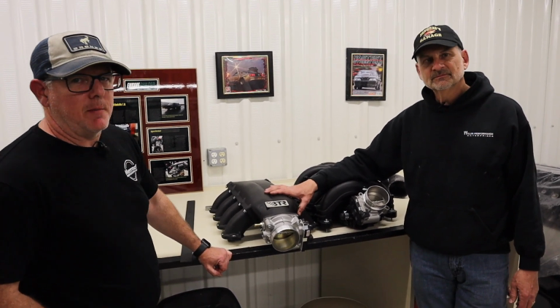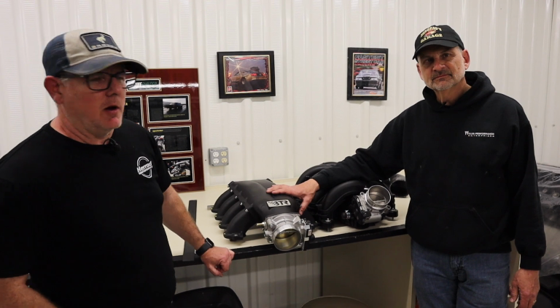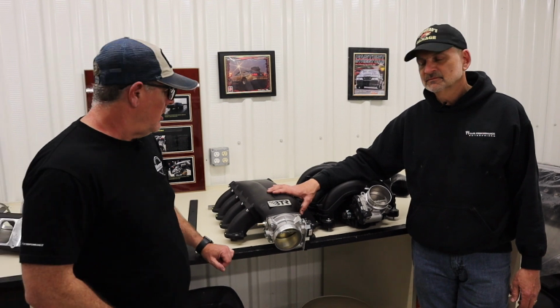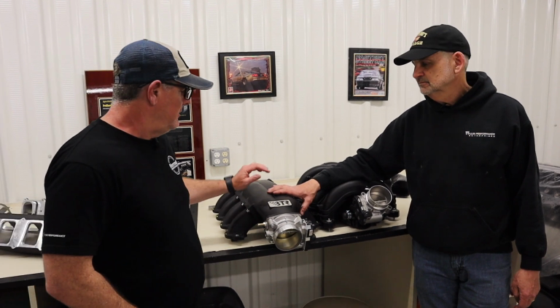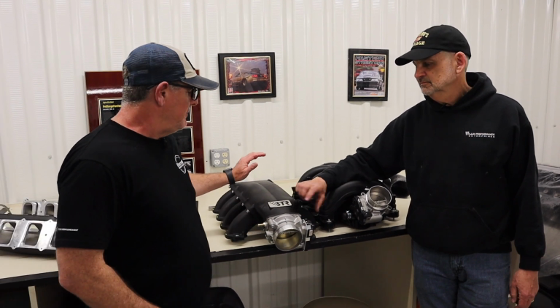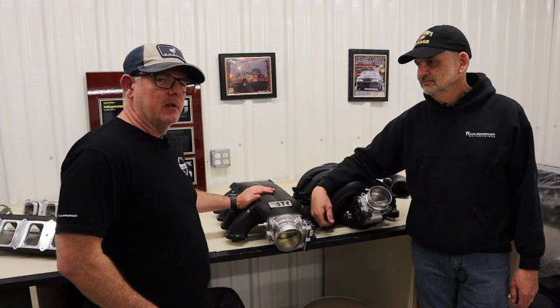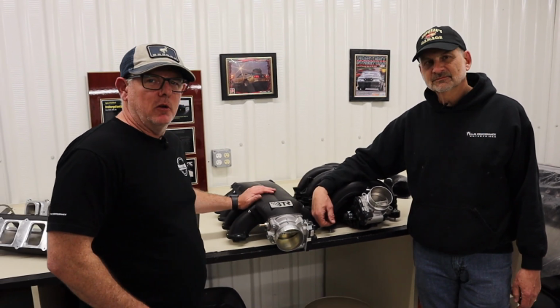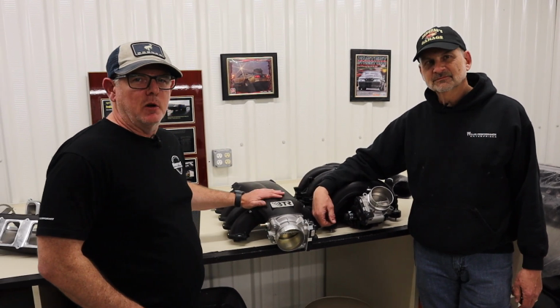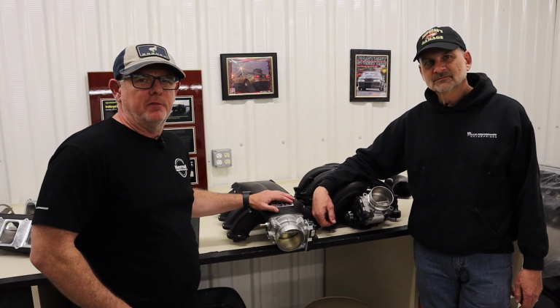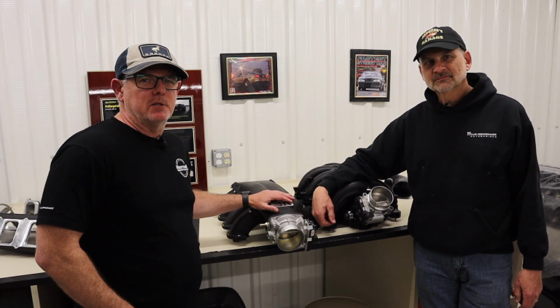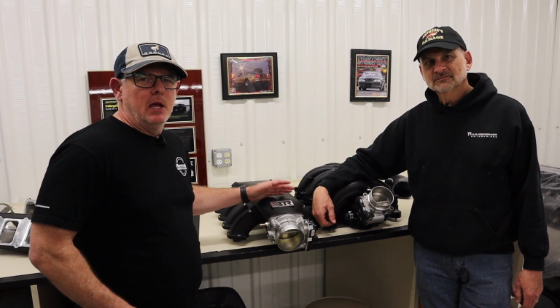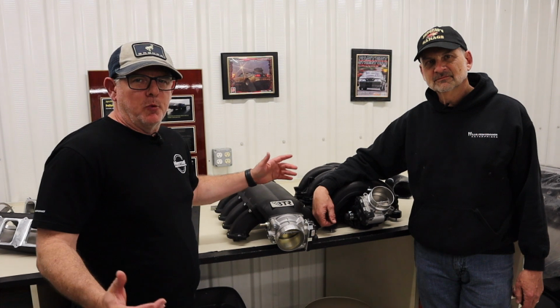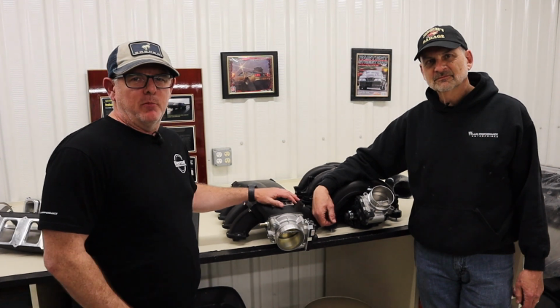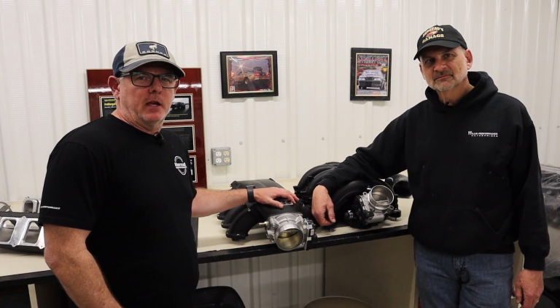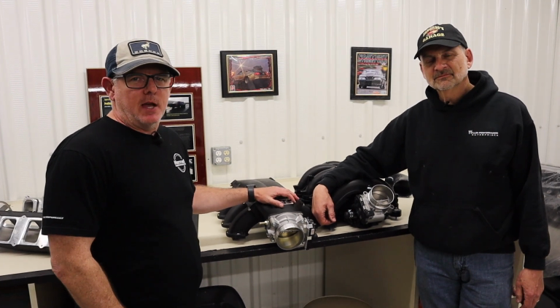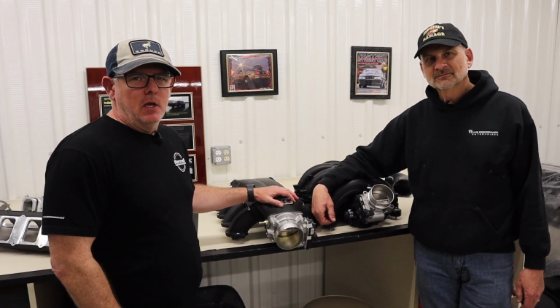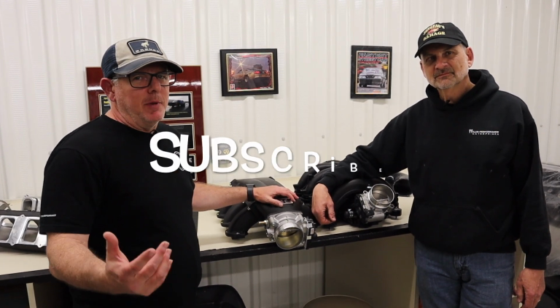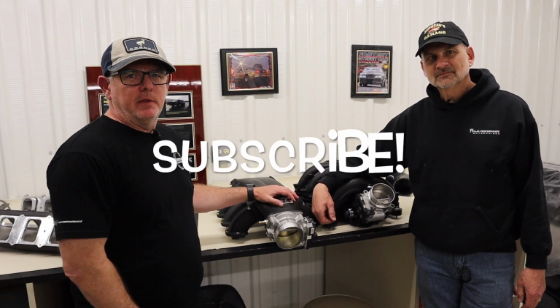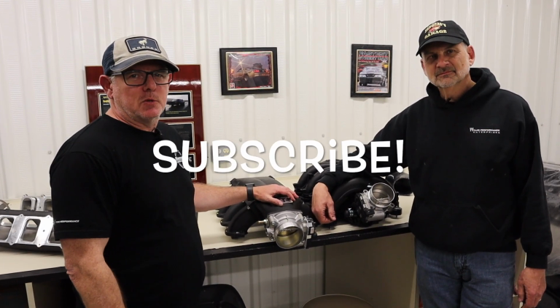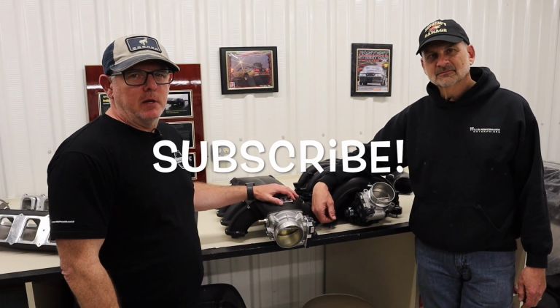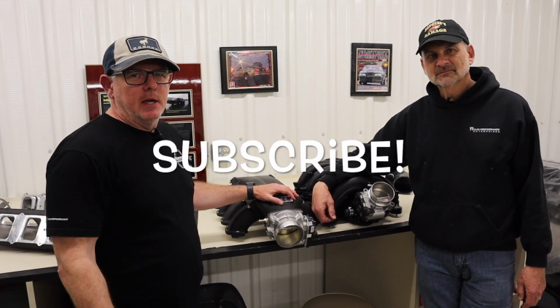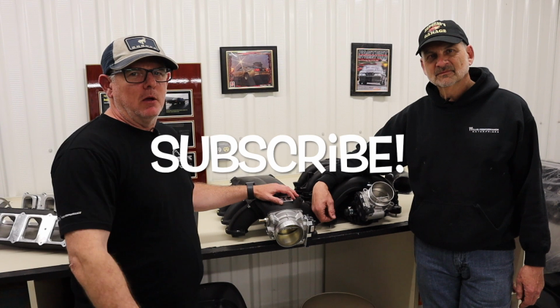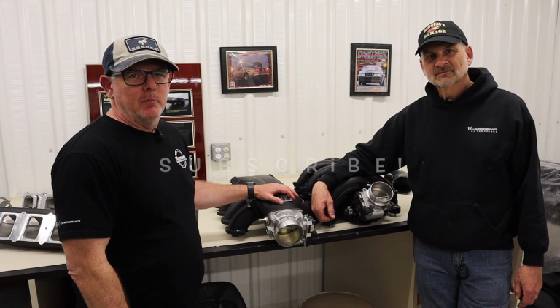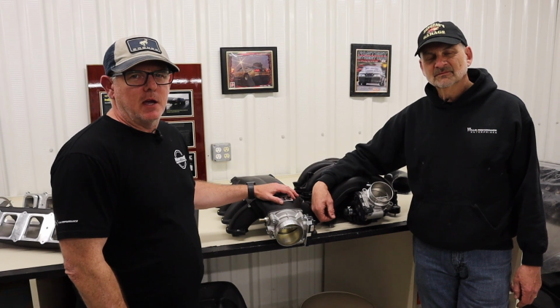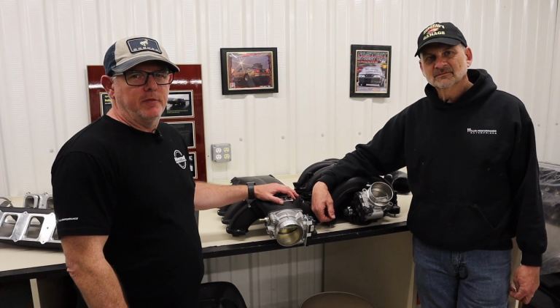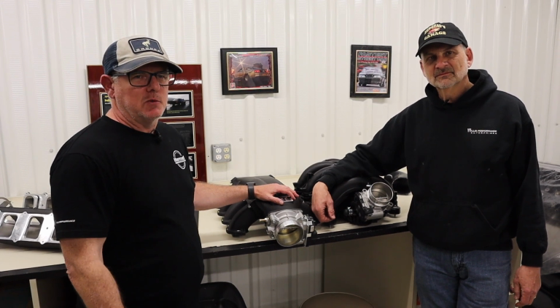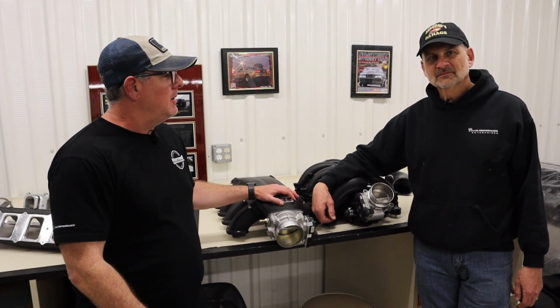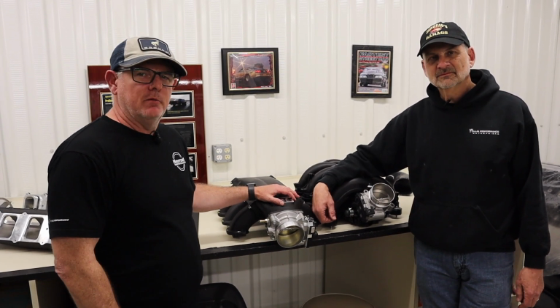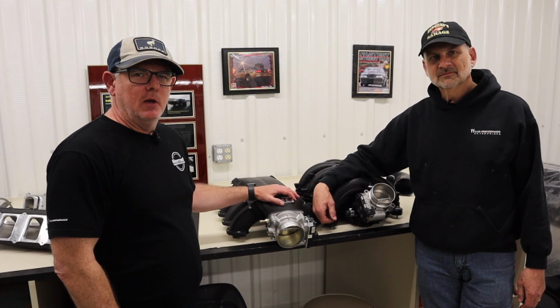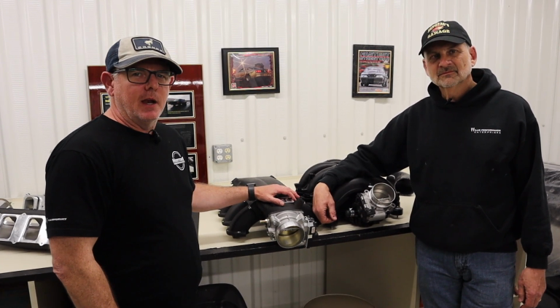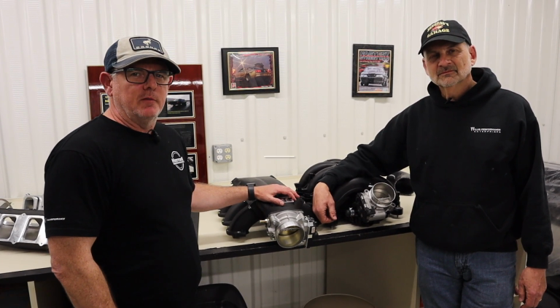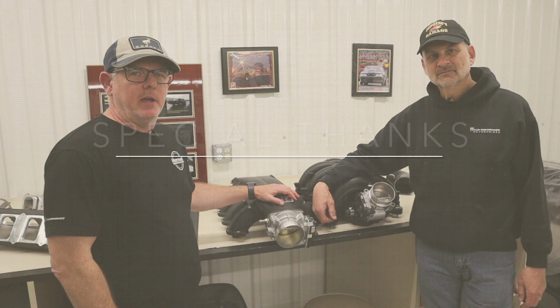That wraps up our talk on intake manifolds and gives you another look at a new component for the Godzilla. We appreciate everybody checking out the channel — make sure you hit that subscribe button and hit the bell so you don't miss any notifications when we put out a new video. Have yourself a great day.